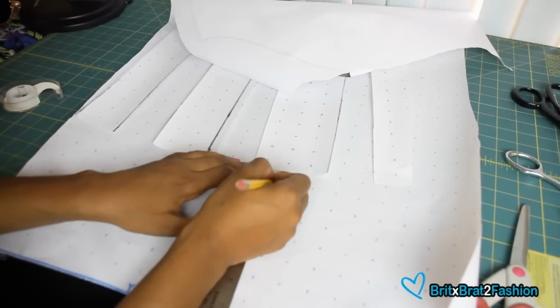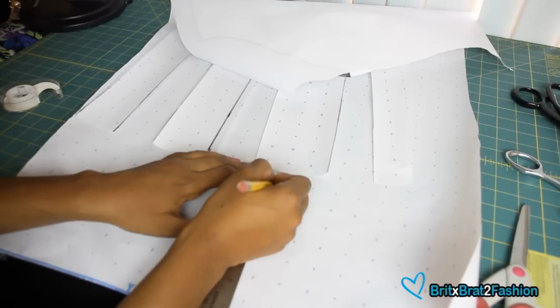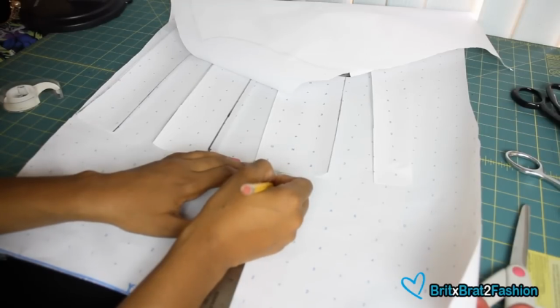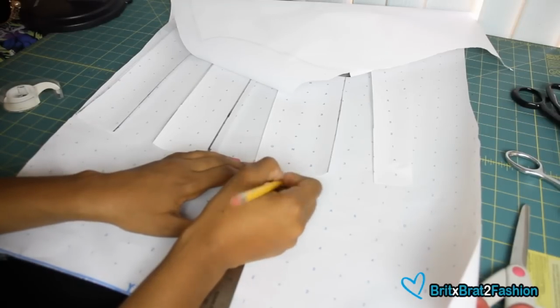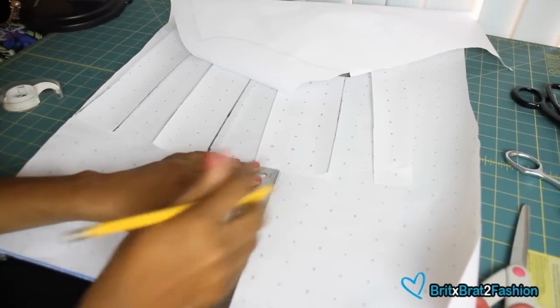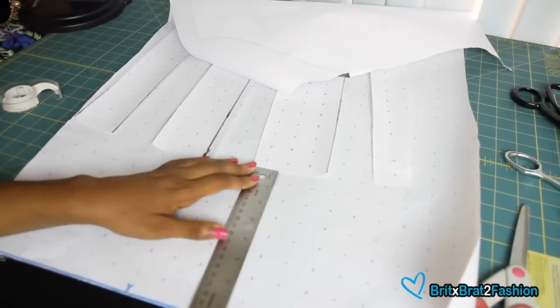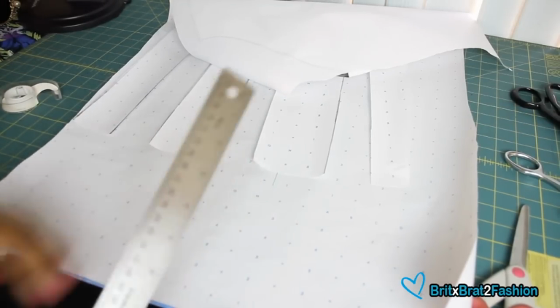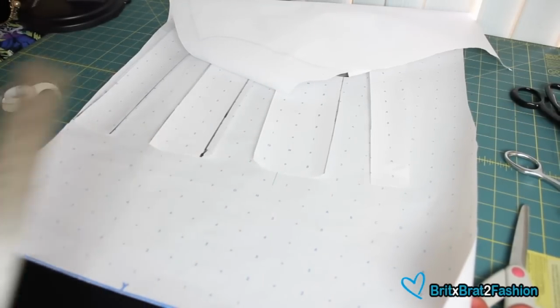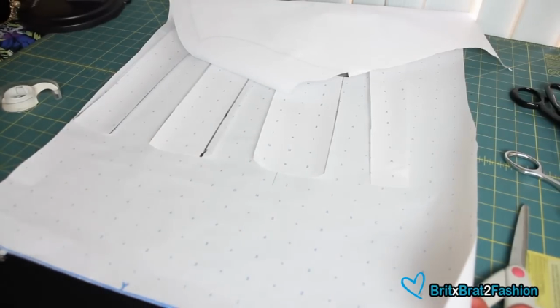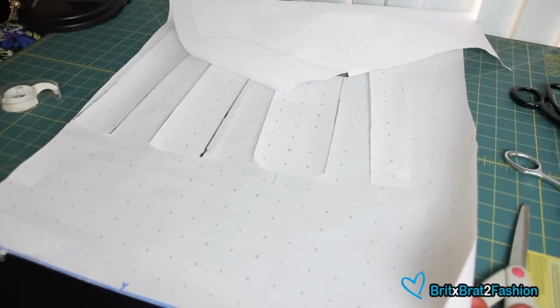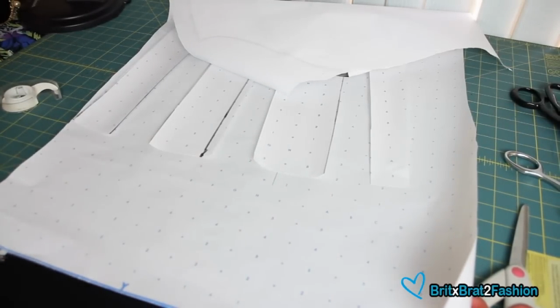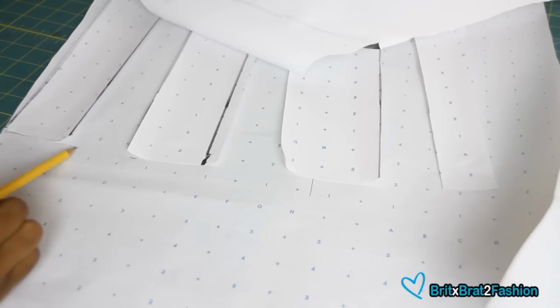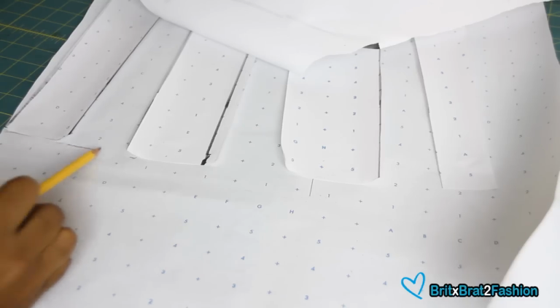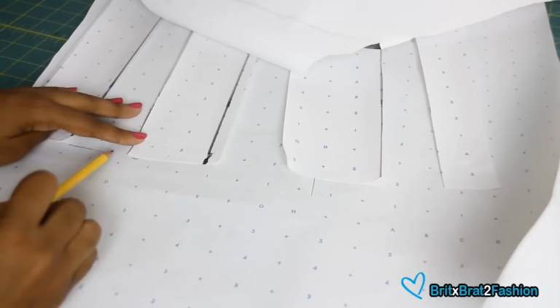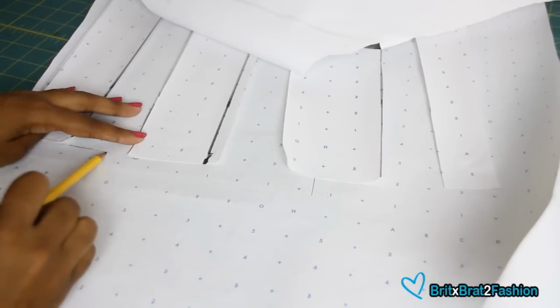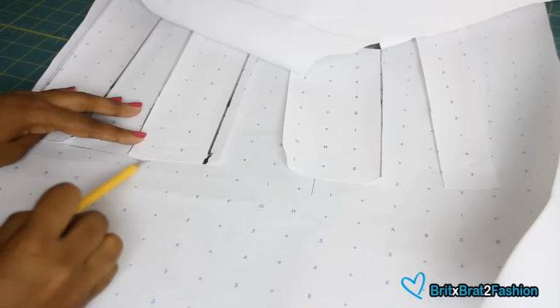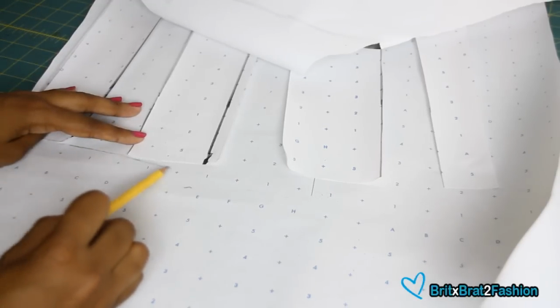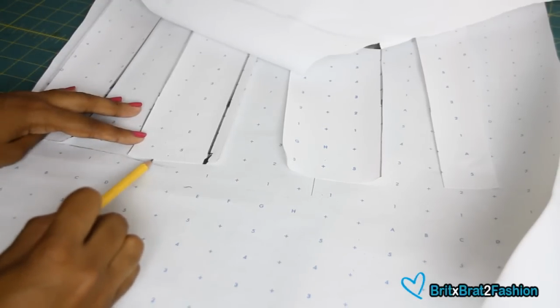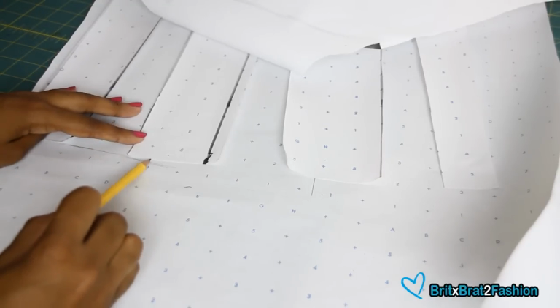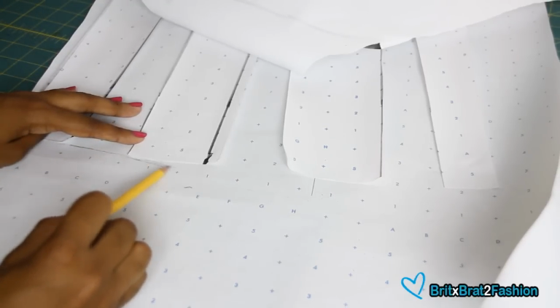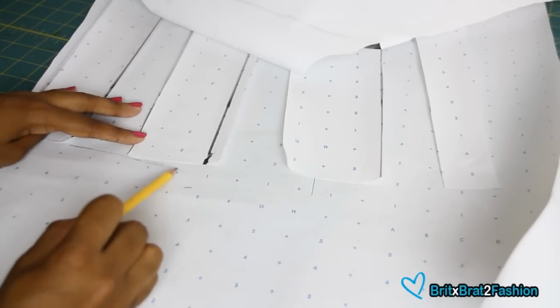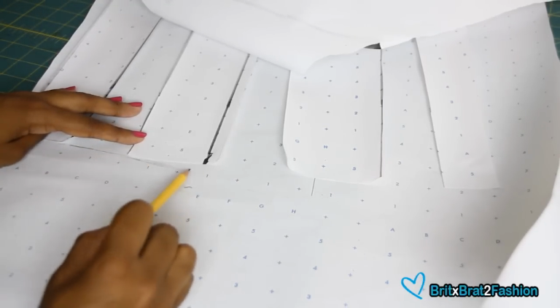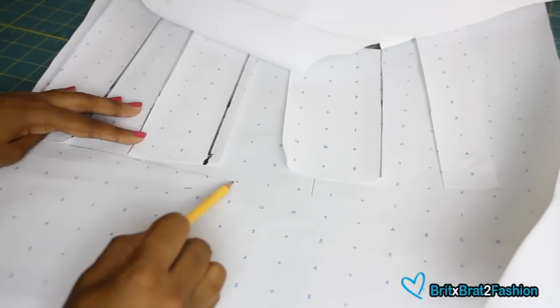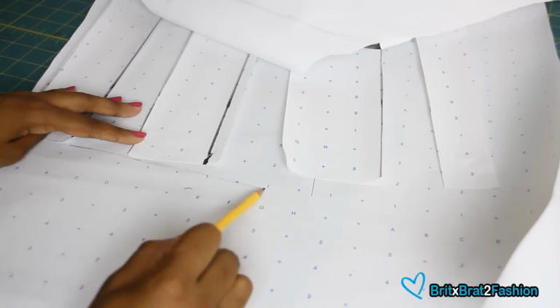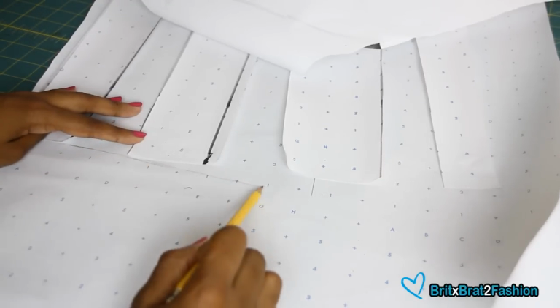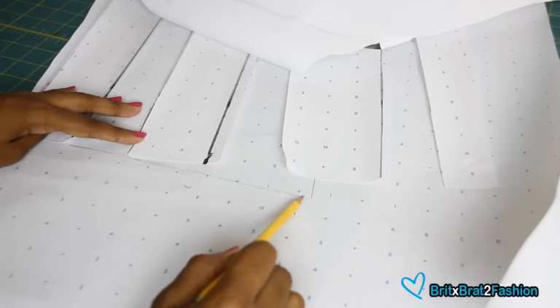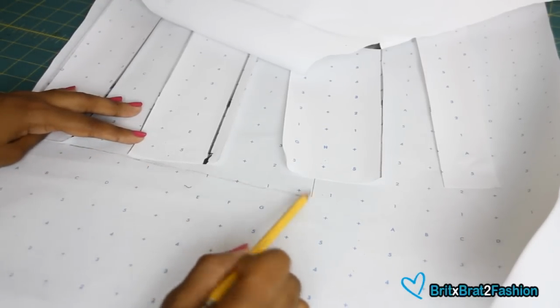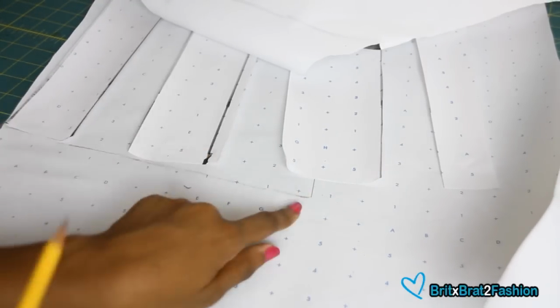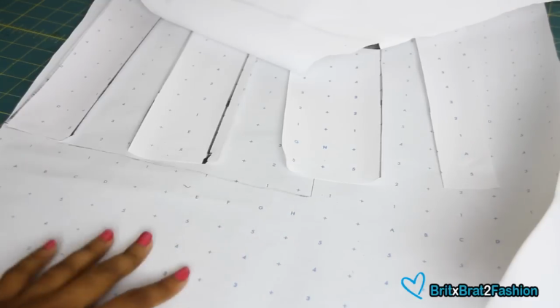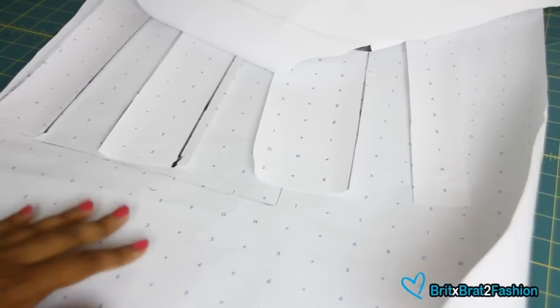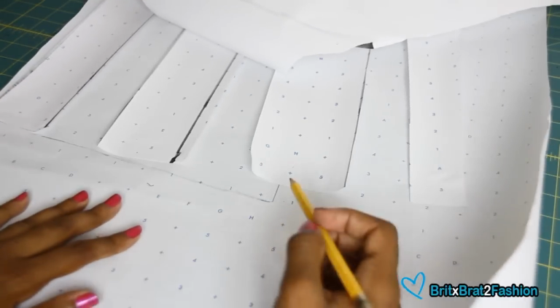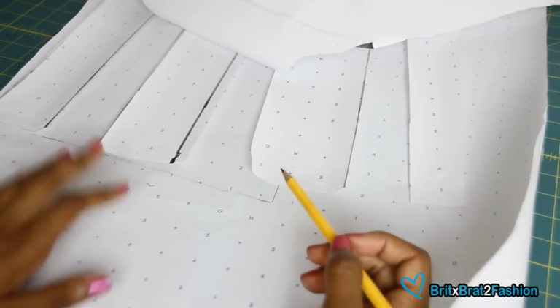Now you want to draw a line that's about three-fourths of an inch. This is the section that's next to the center, which is the third panel. Then you're just going to draw a nice curve from side to side, incorporating the lower area.